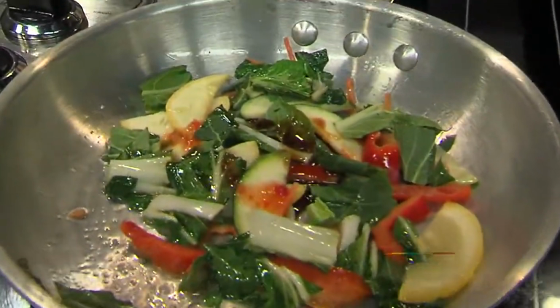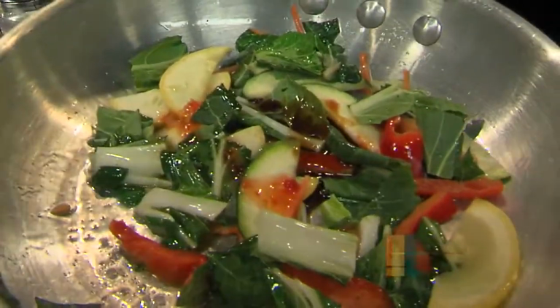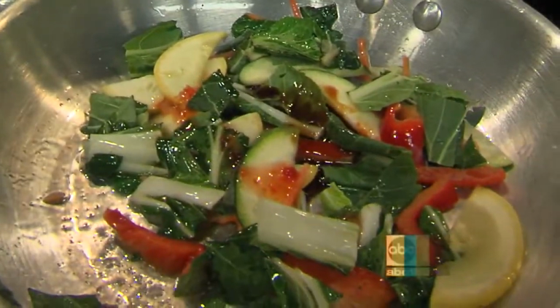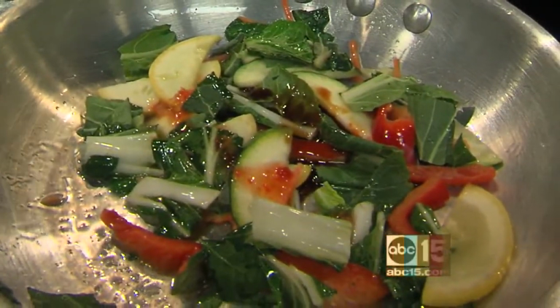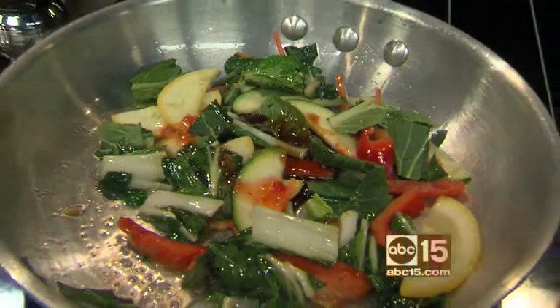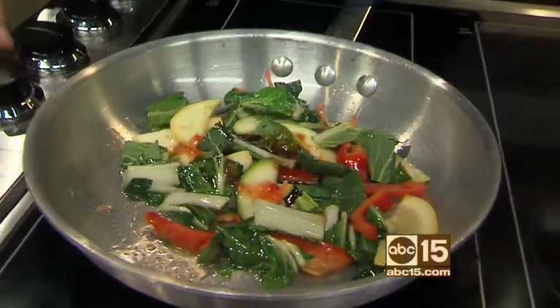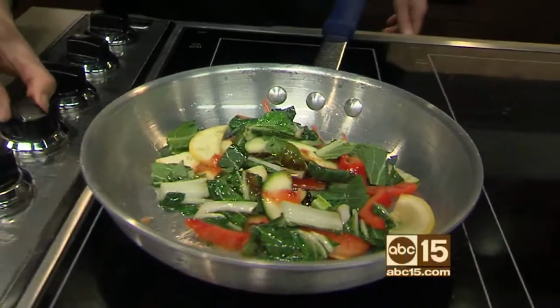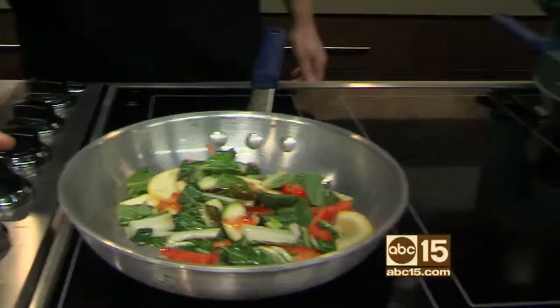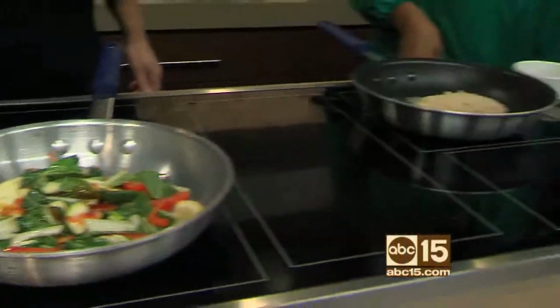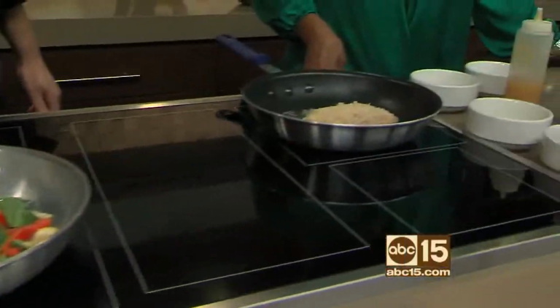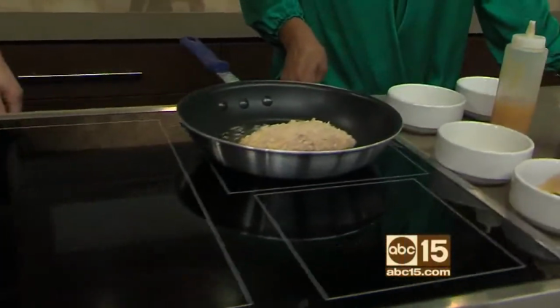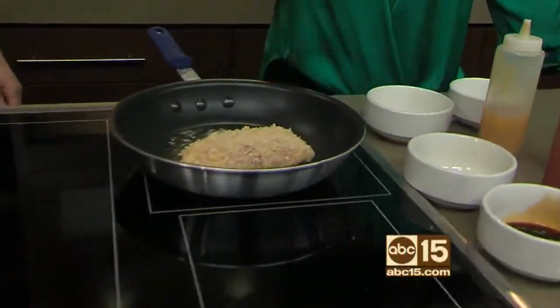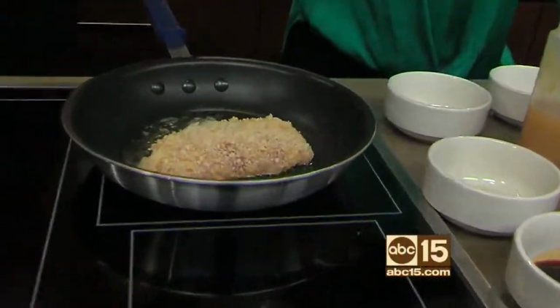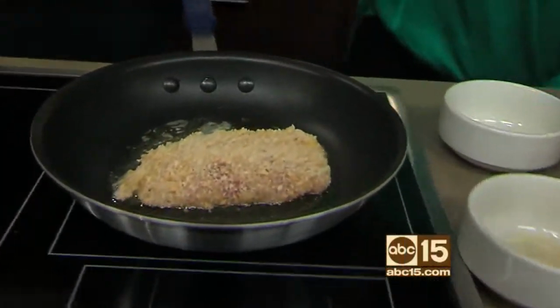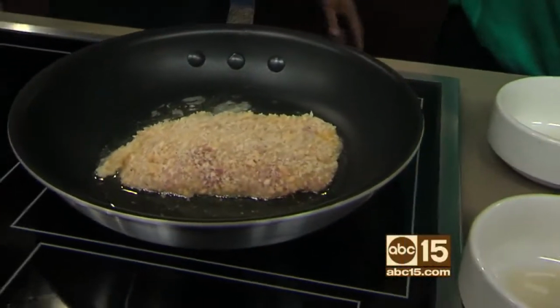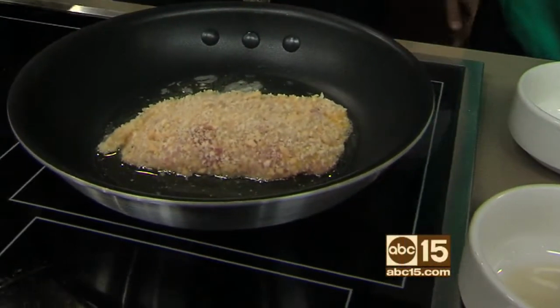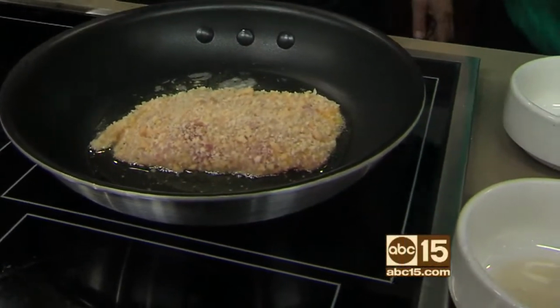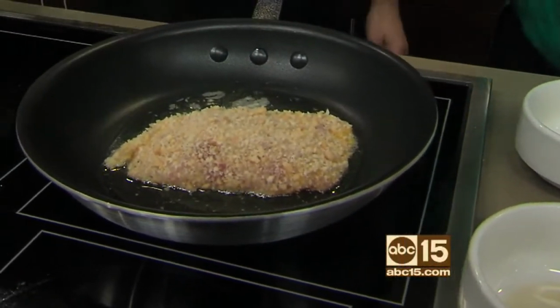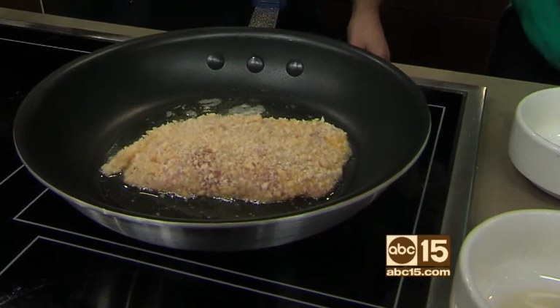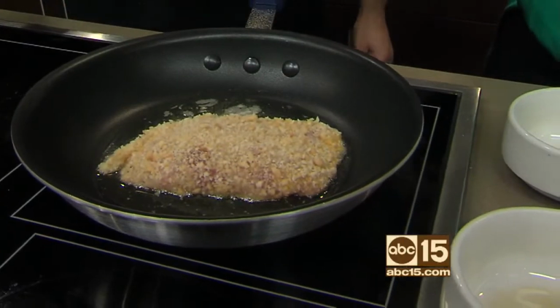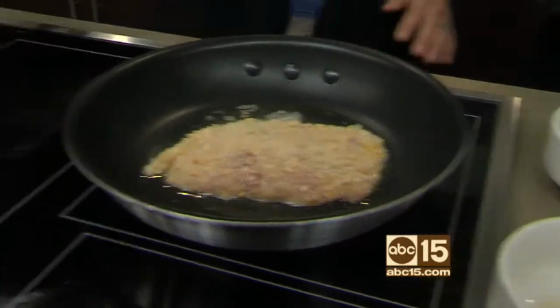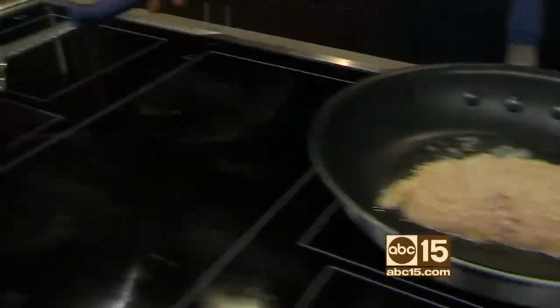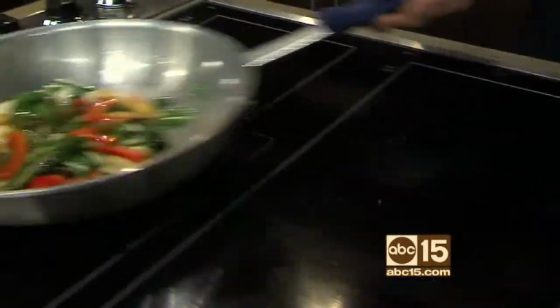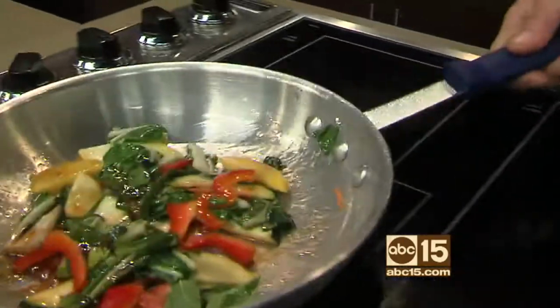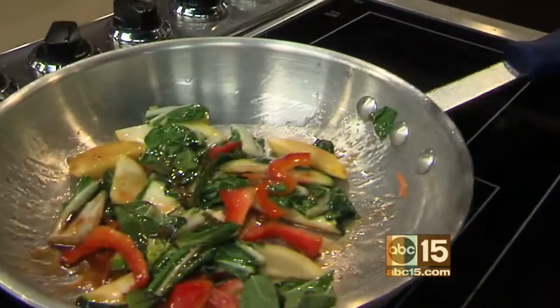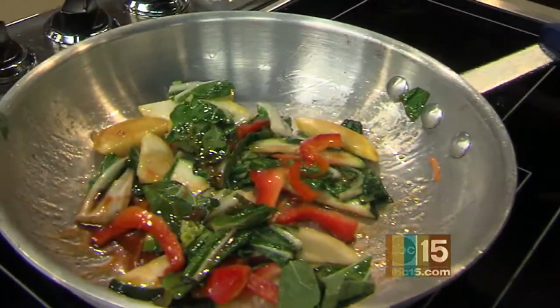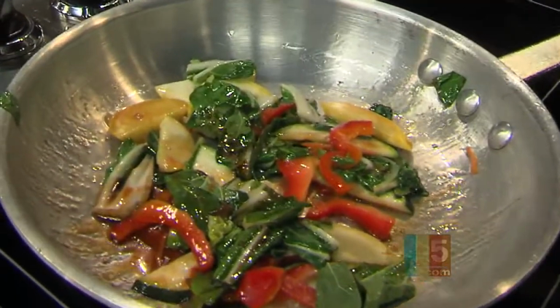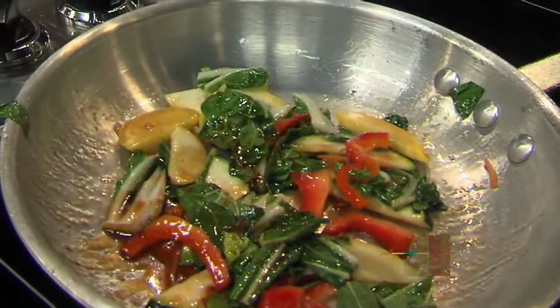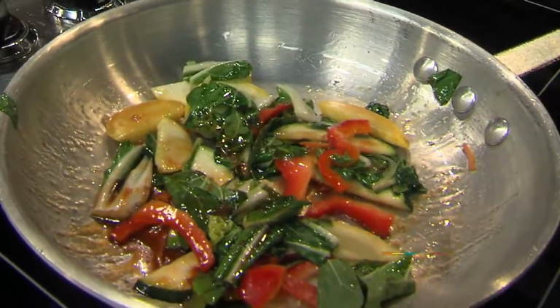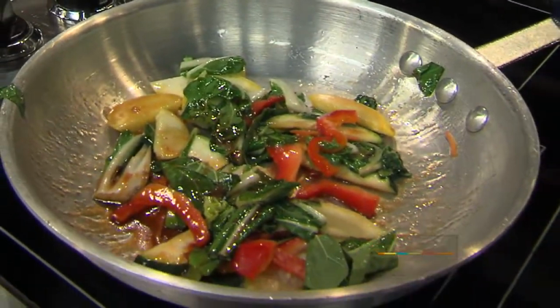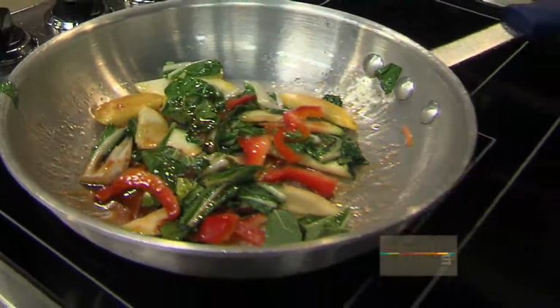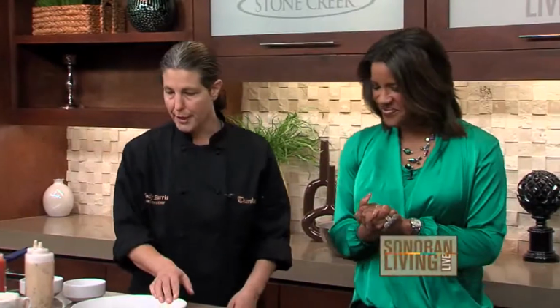It looks like the mahi needs some help — you have to crank up the heat. It looks like we're on the wrong eye. That's all right. Just let those vegetables start cooking, and over here we're going to start our plating.